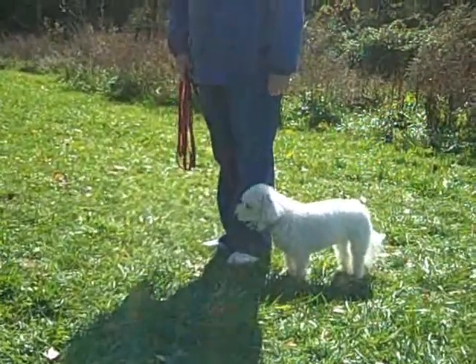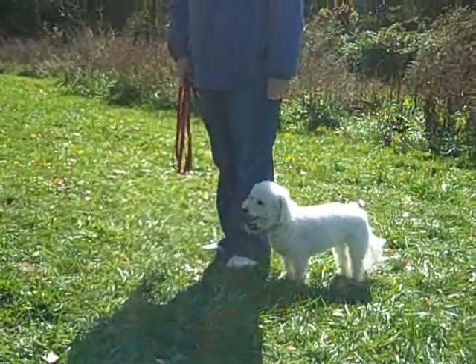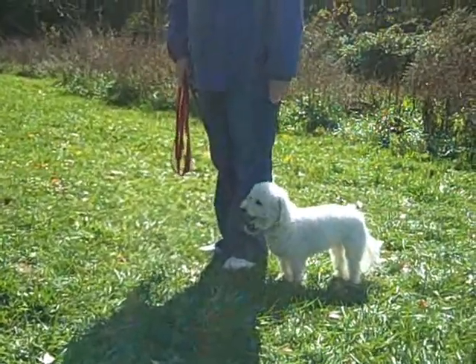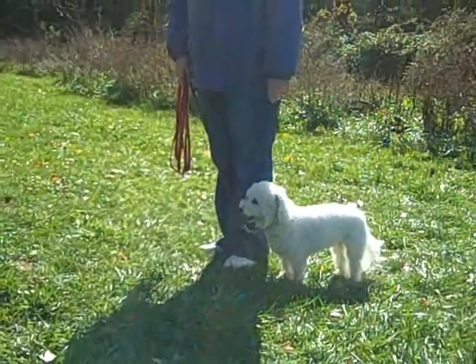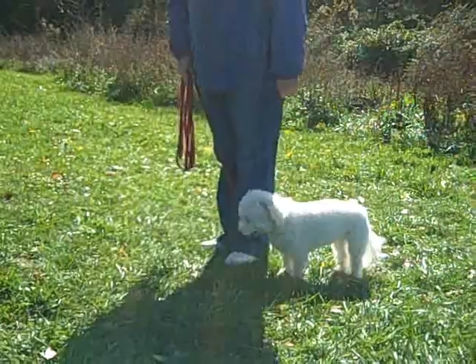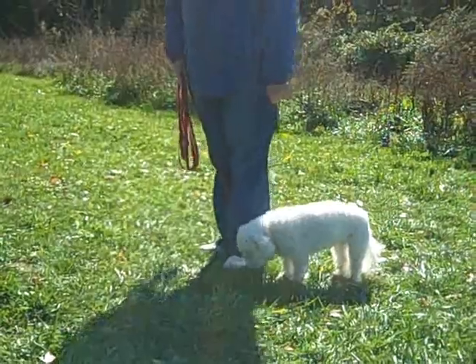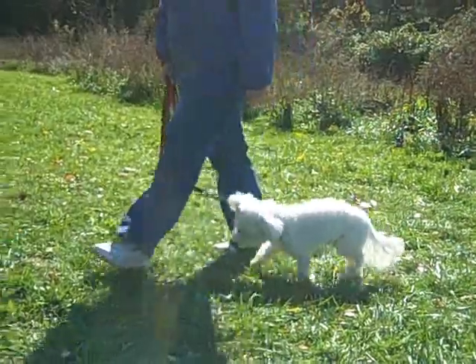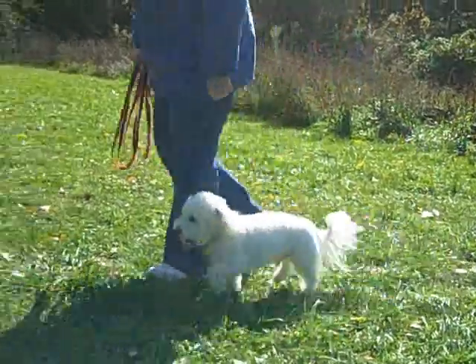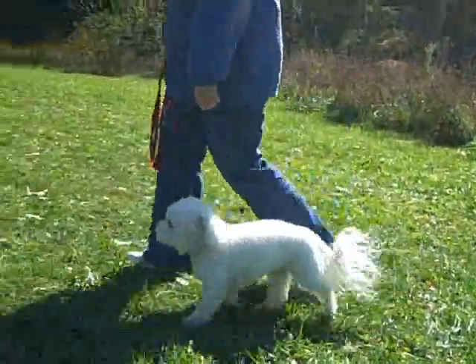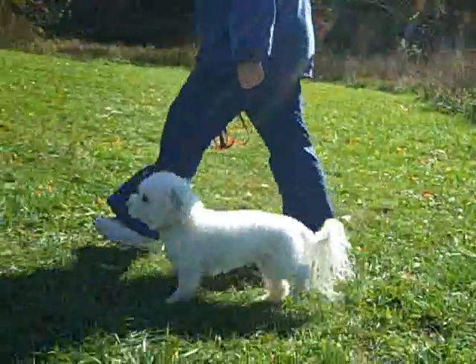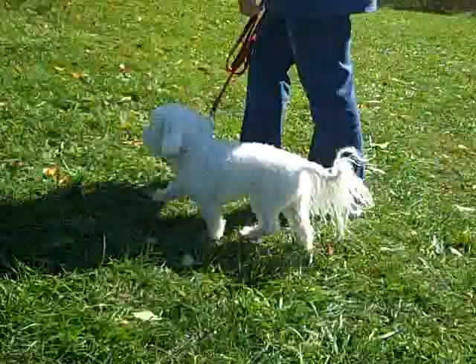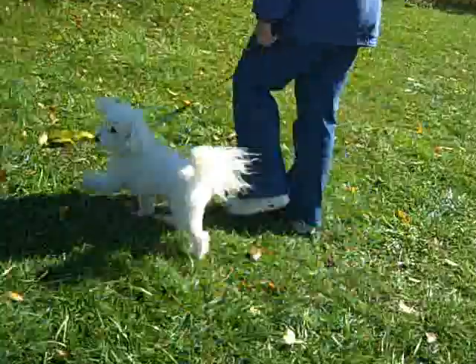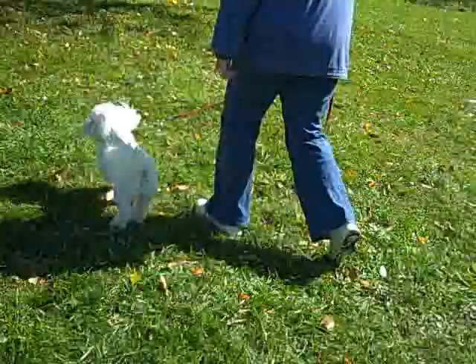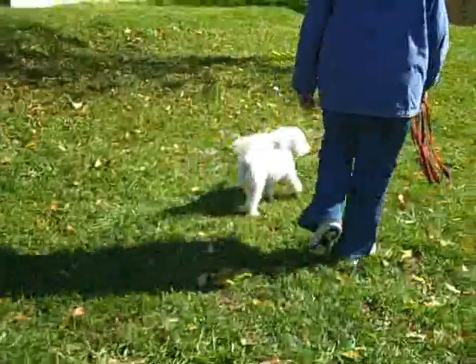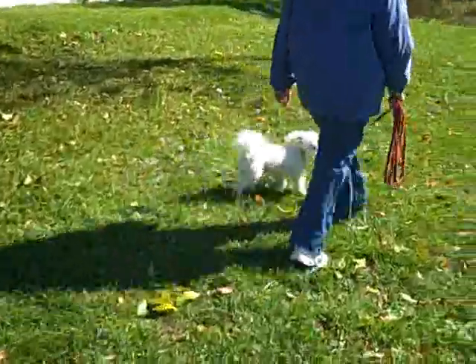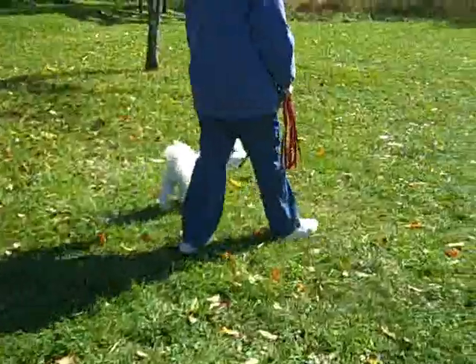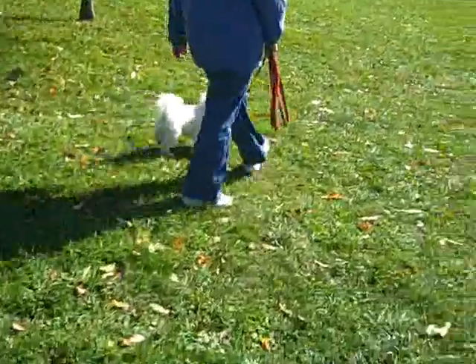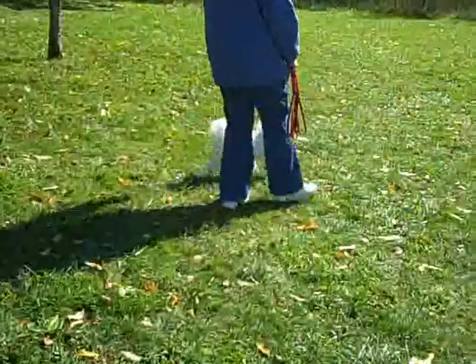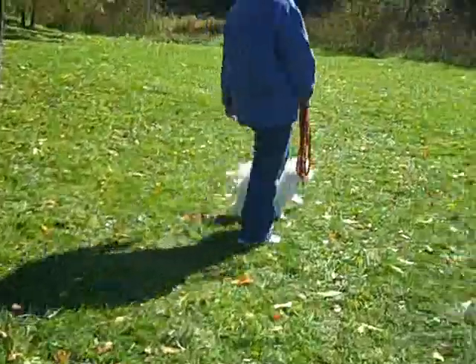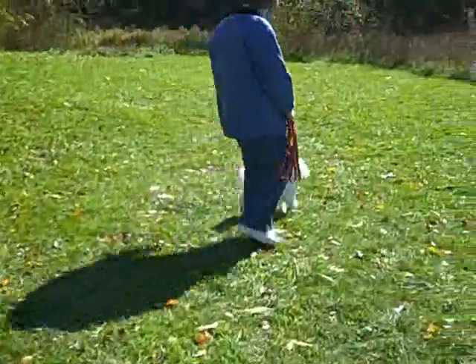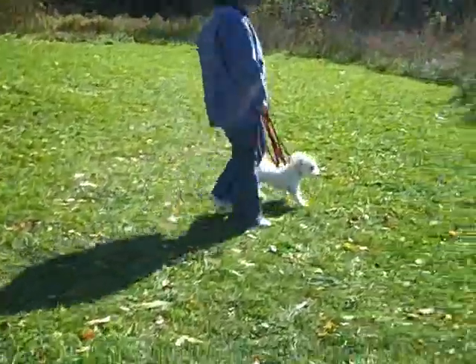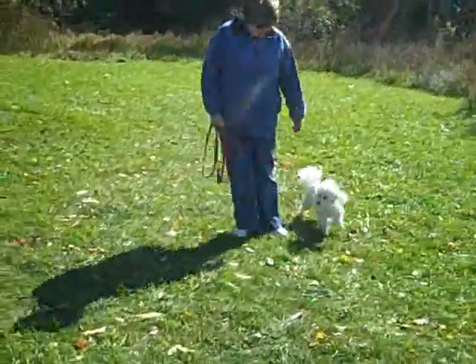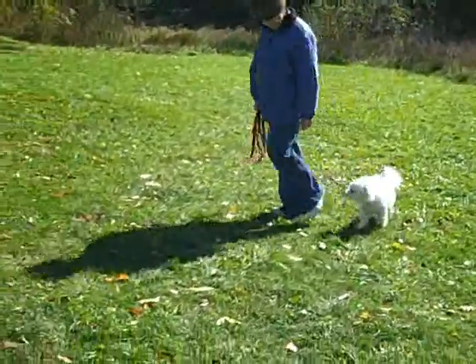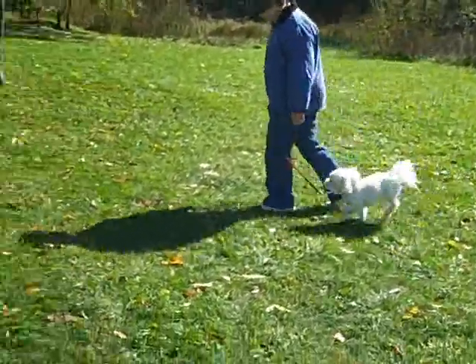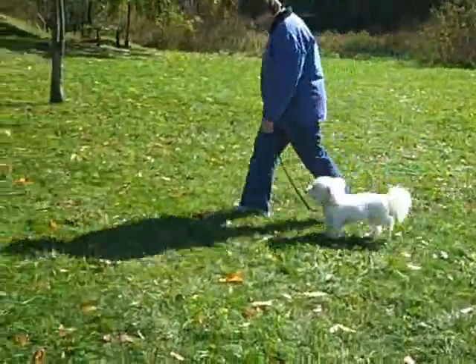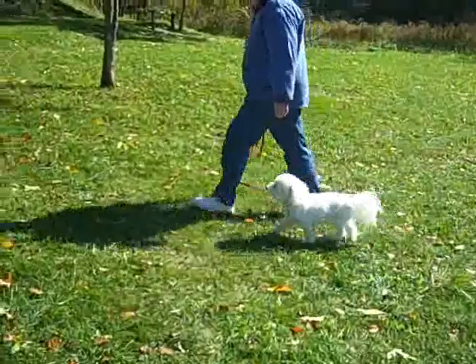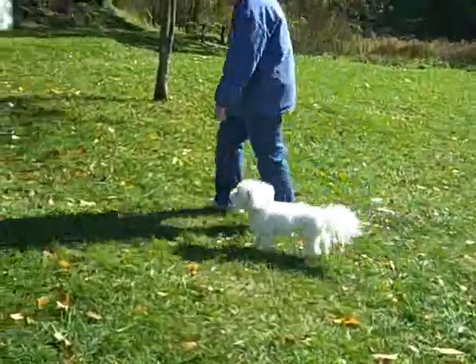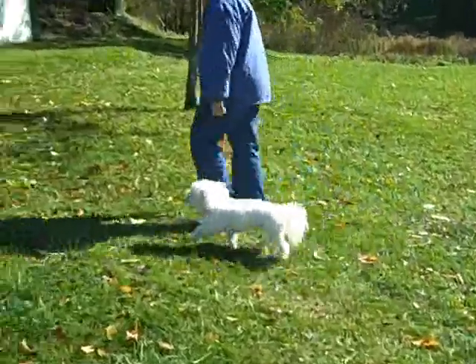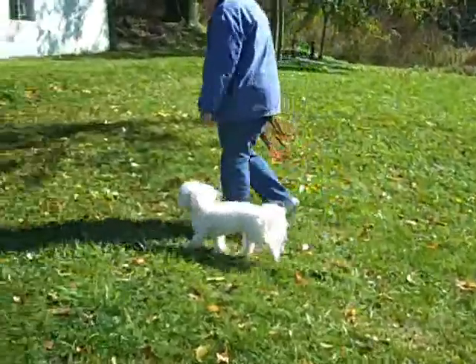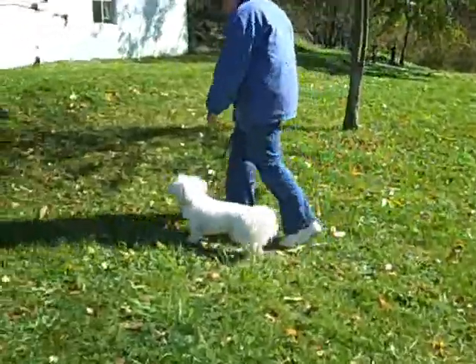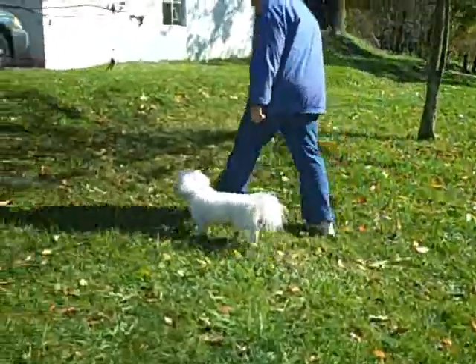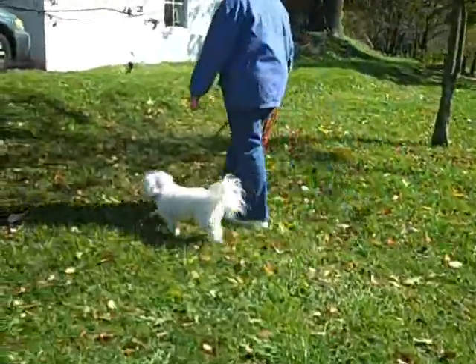In this next portion, we begin to reduce the length of the long line and require Tate to move closer to his handler. As you can see, he has closed the gap from lagging and continues to be reasonably responsive to his handler despite the presence of the other dog.